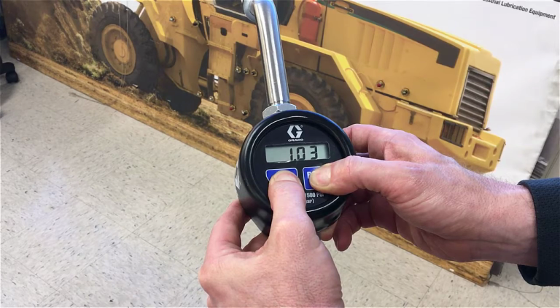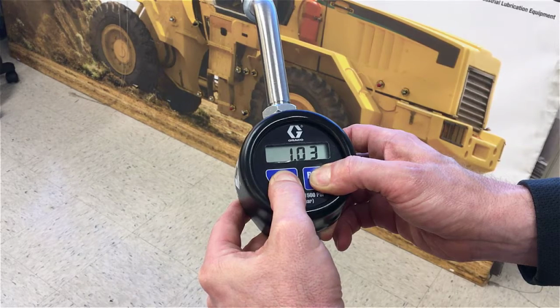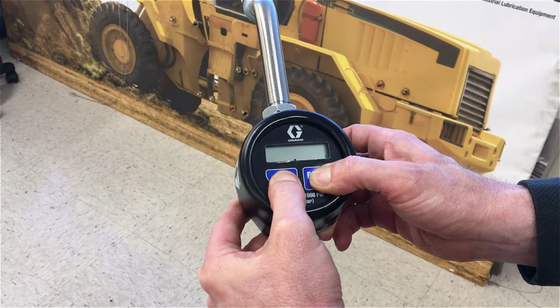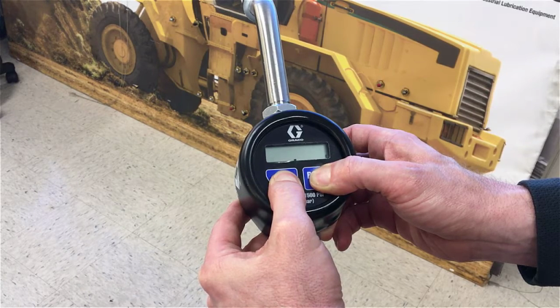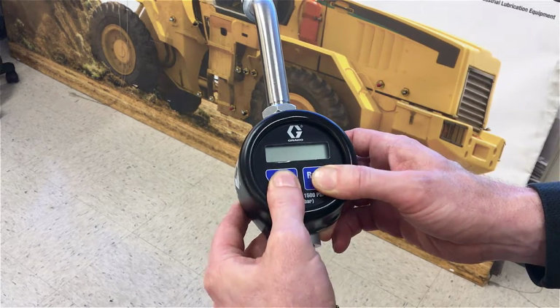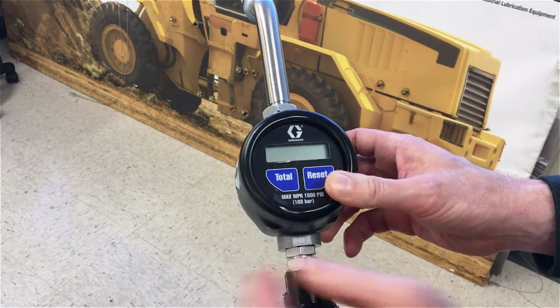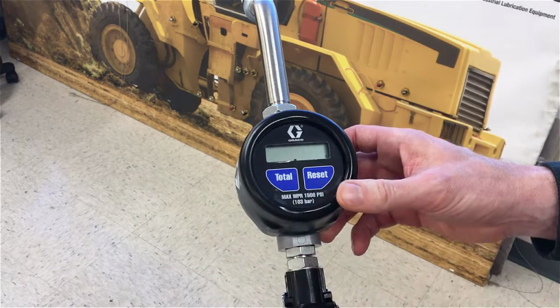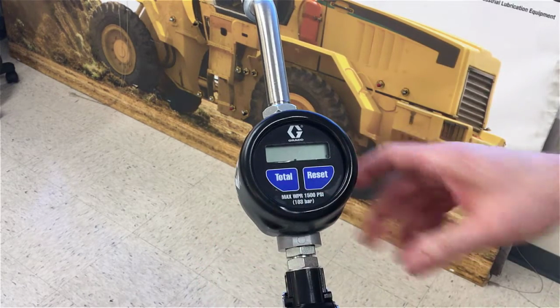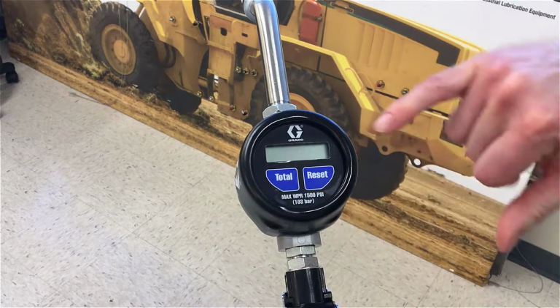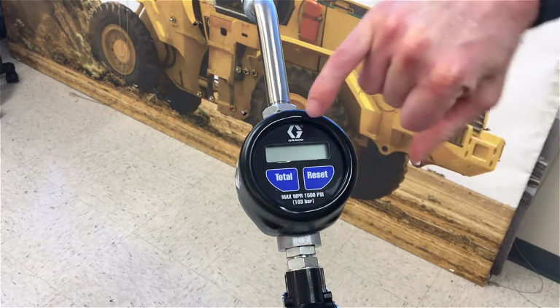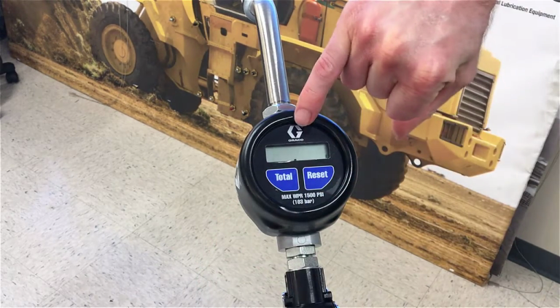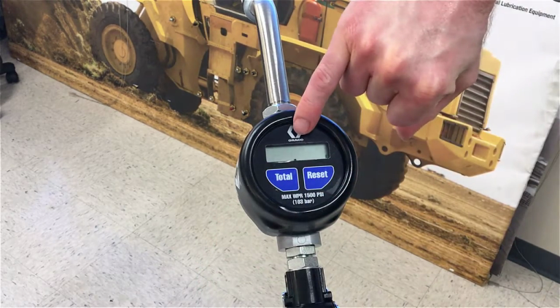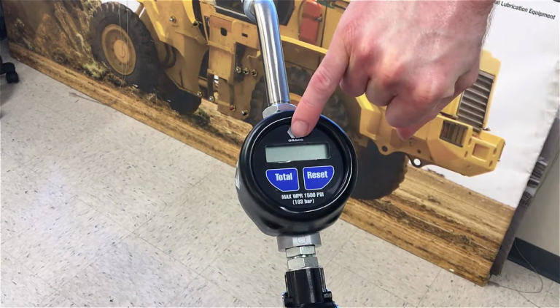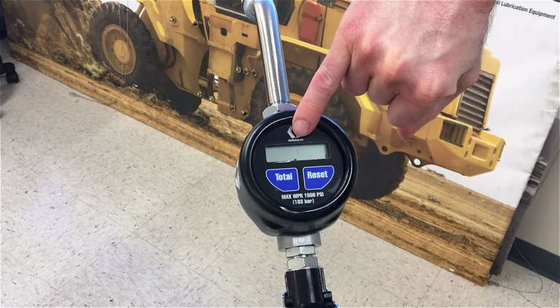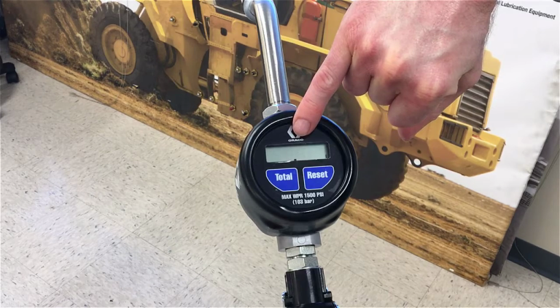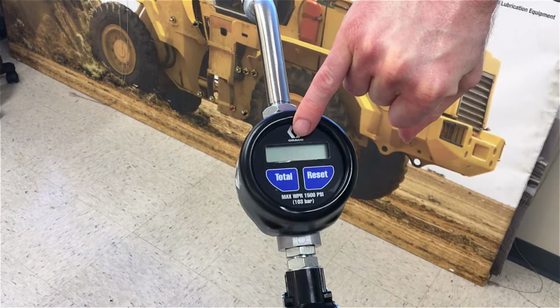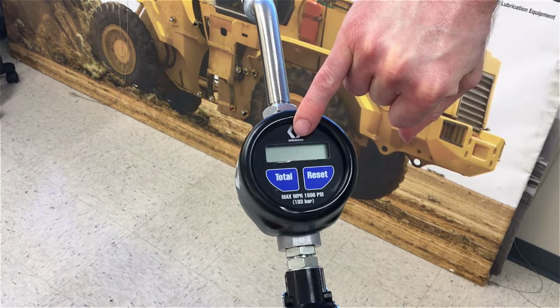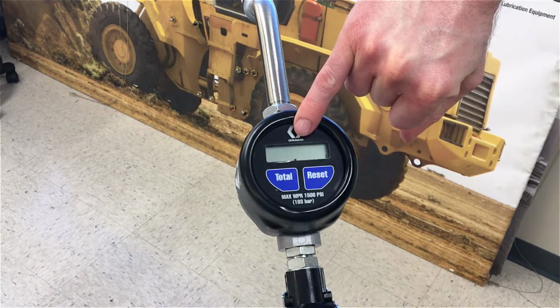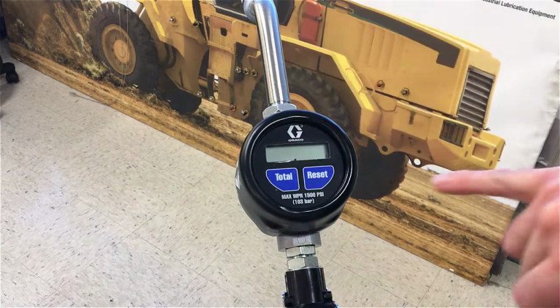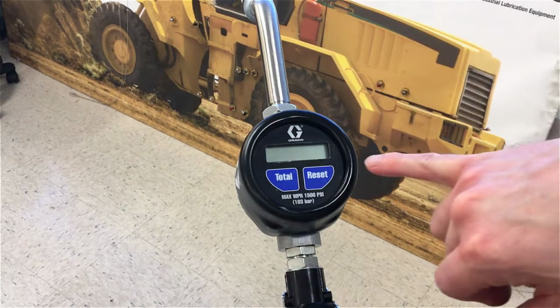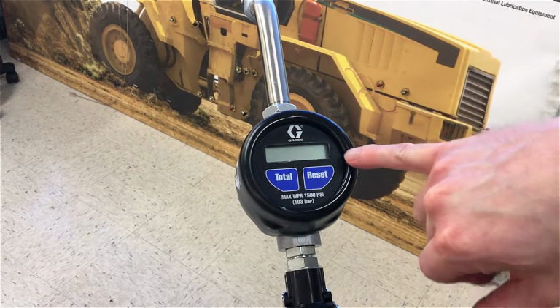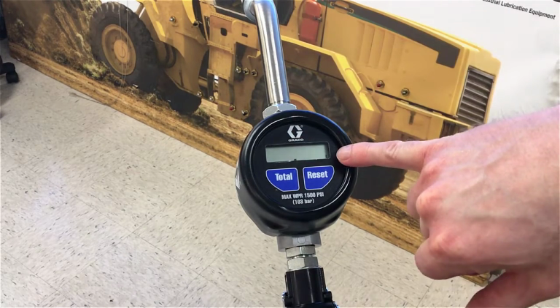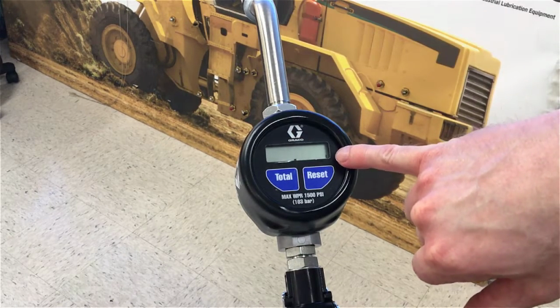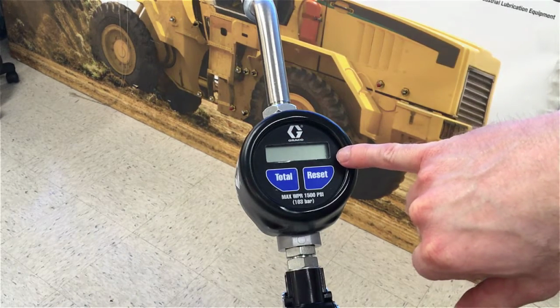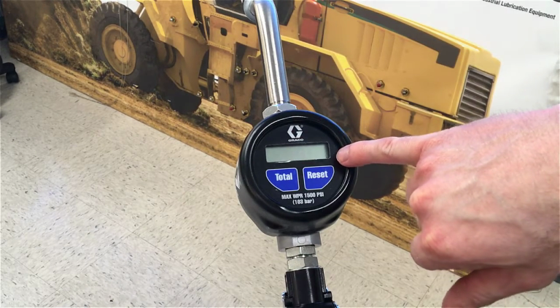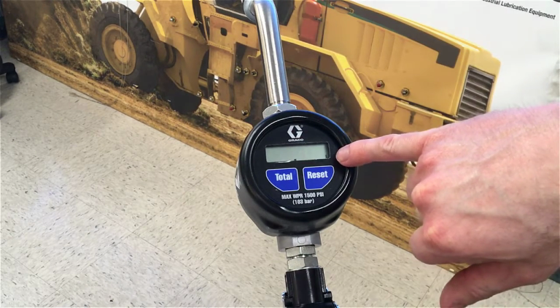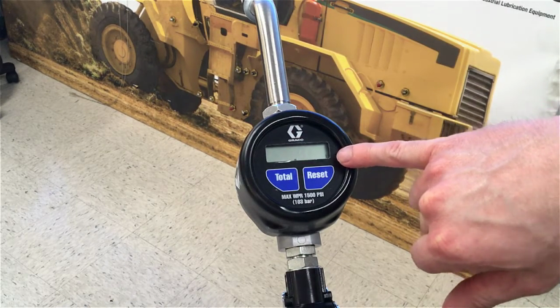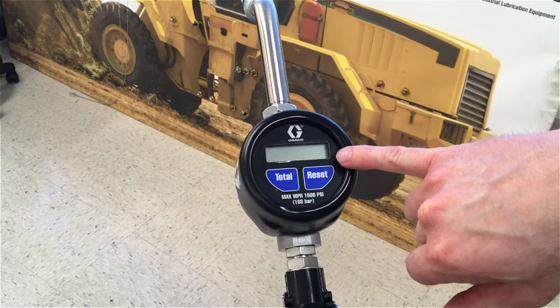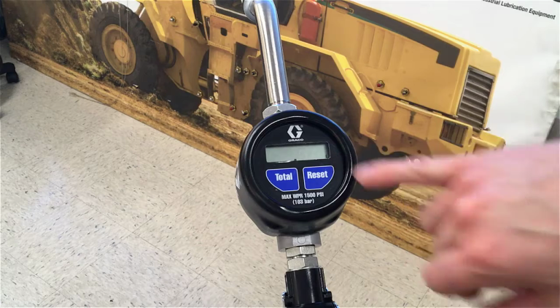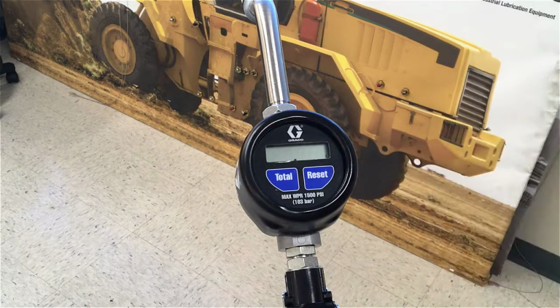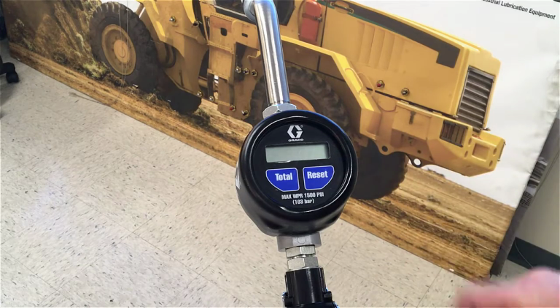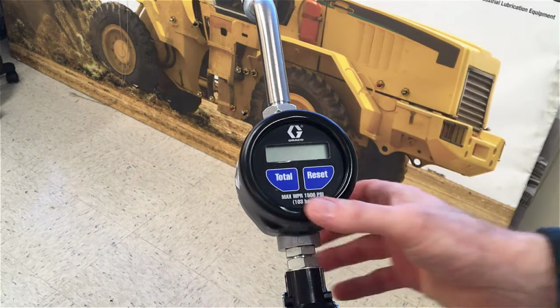Keep going through the firmware version. Once you see that blinking decimal point and then go over to the right, you can see this meter is set to be dispensing in liters.